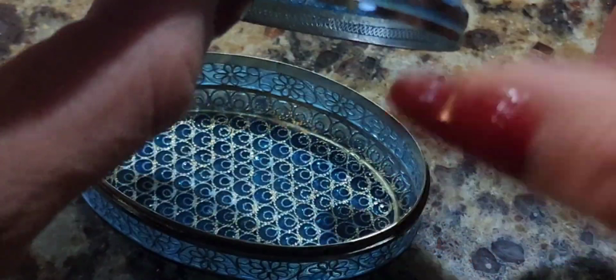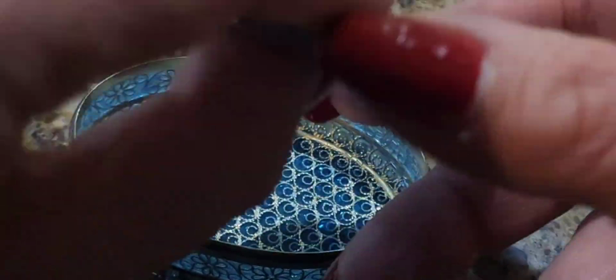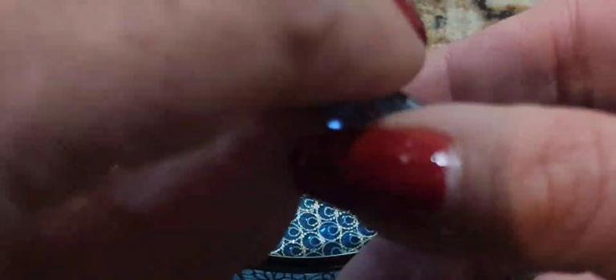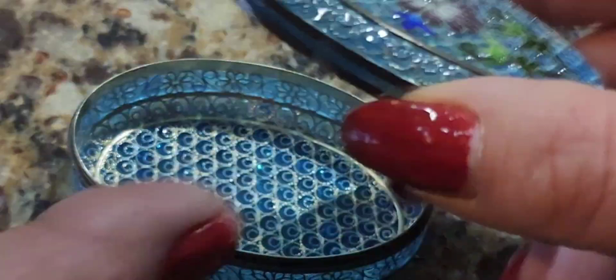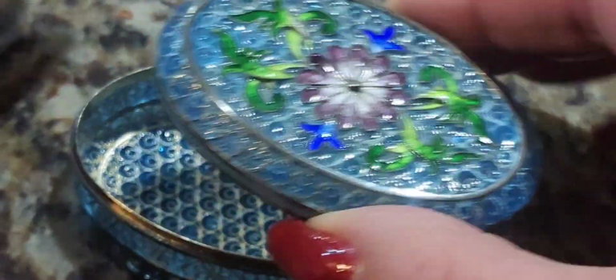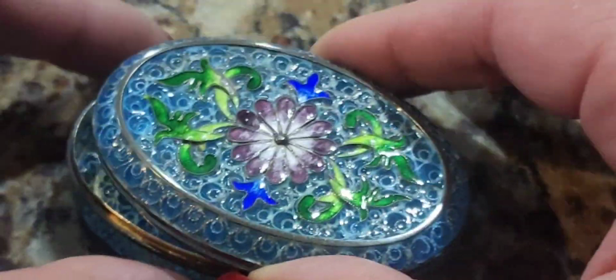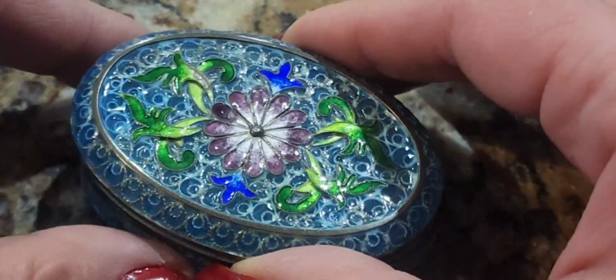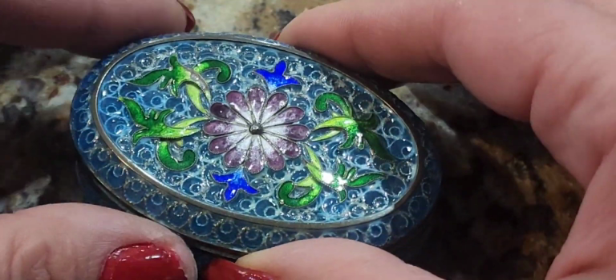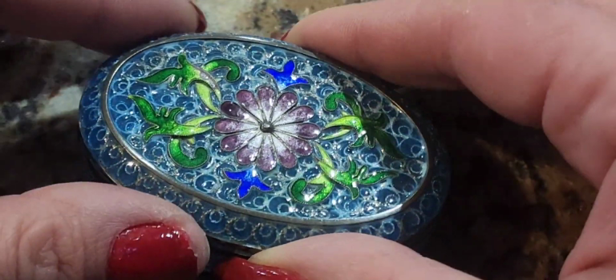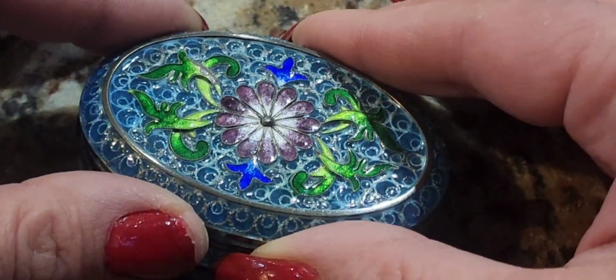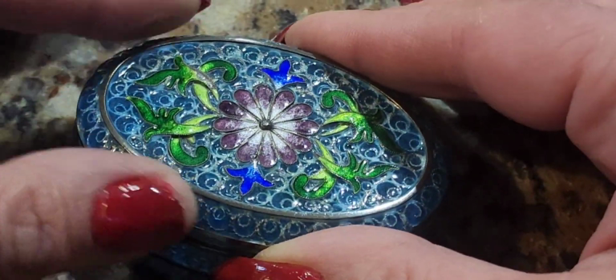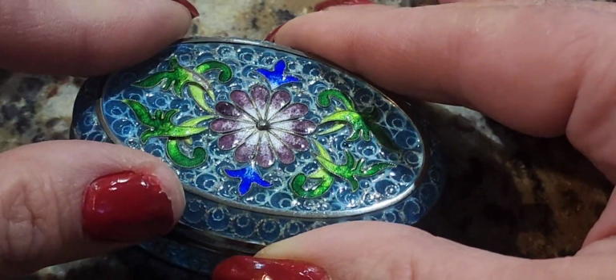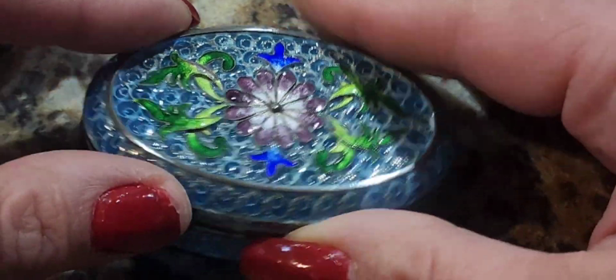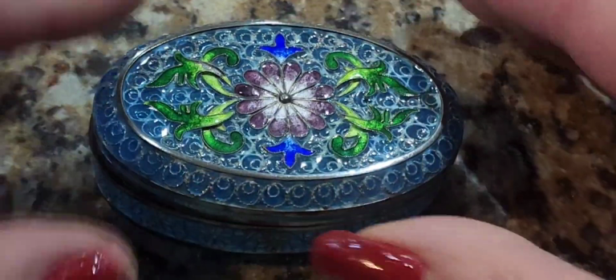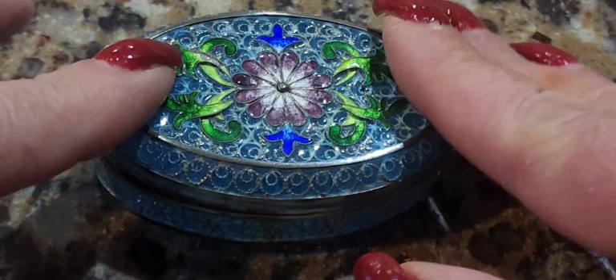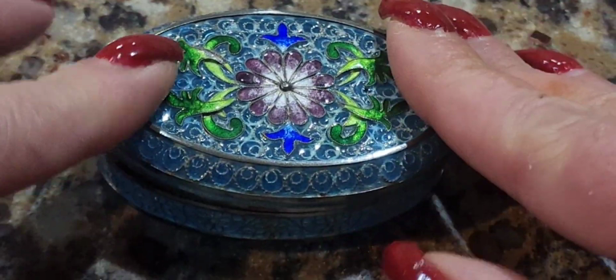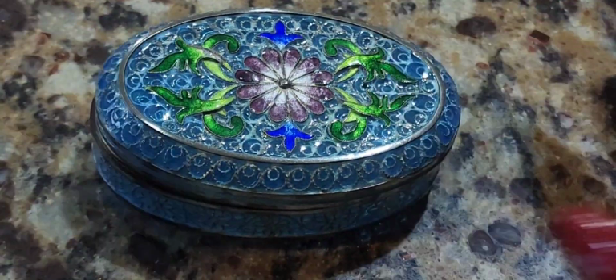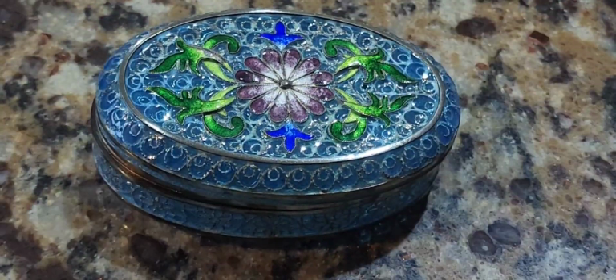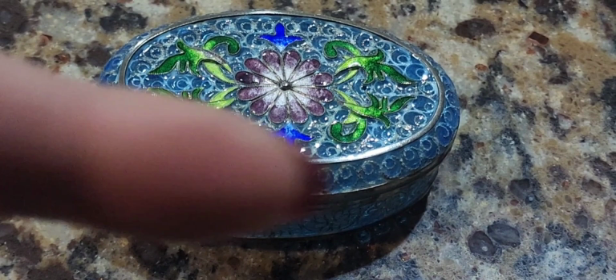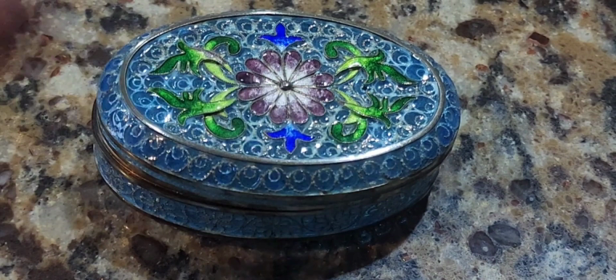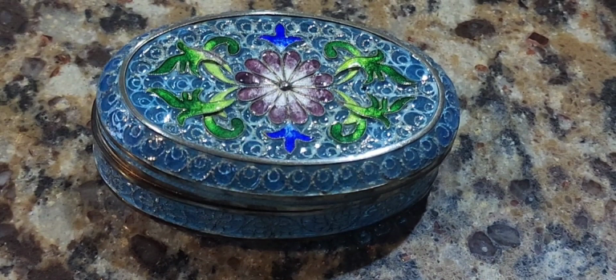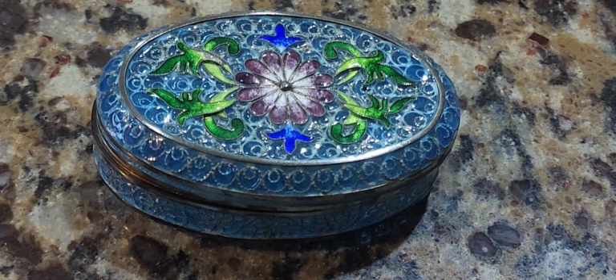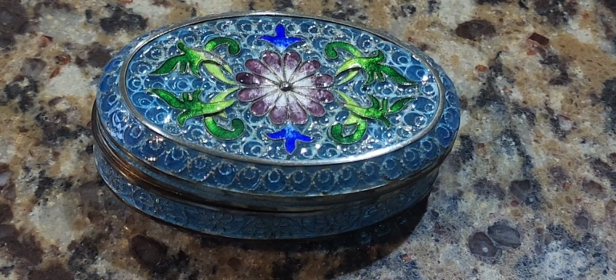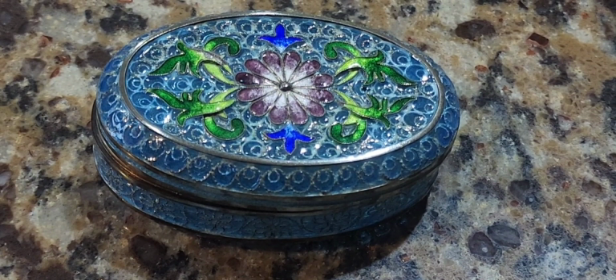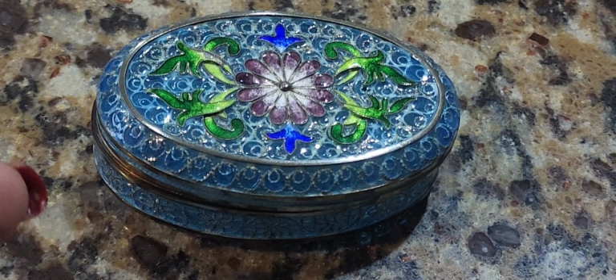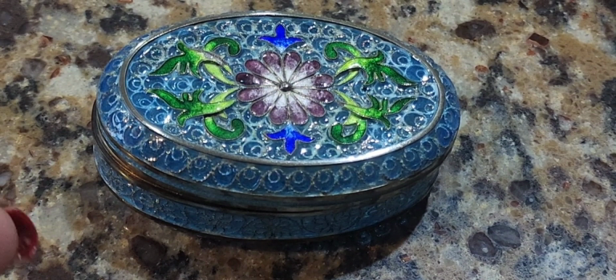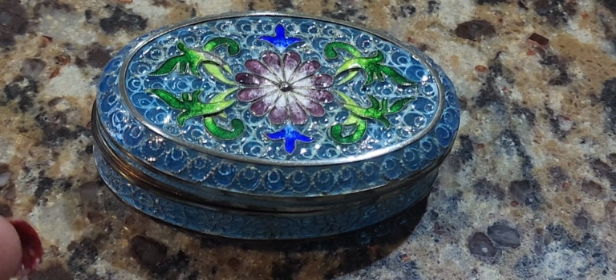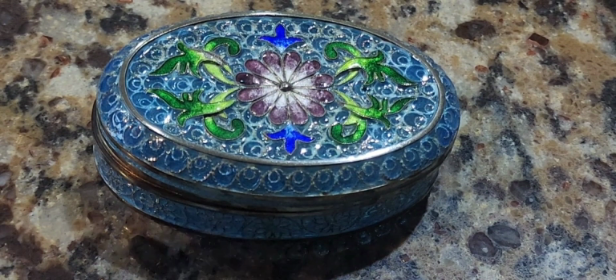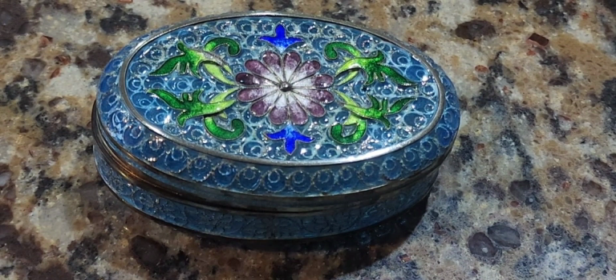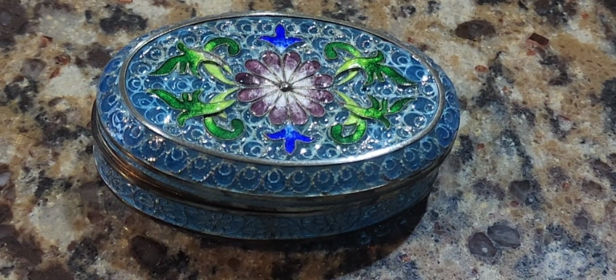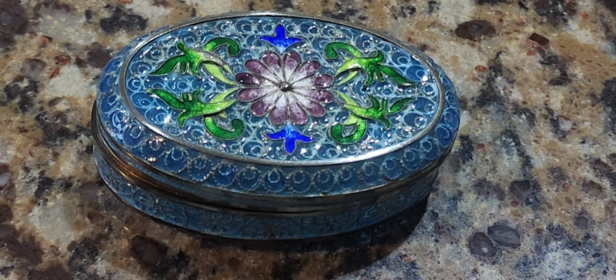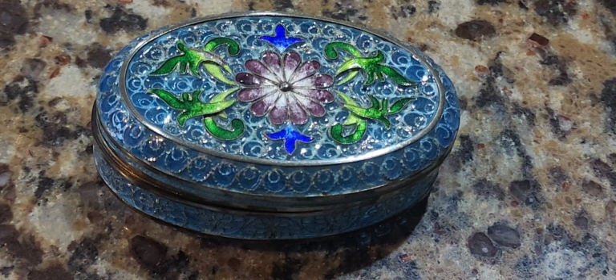I don't want to mess this thing up. This is in phenomenal condition. Alright, let's go ahead — we'll segue over to the Antiques Roadshow about plique-à-jour.